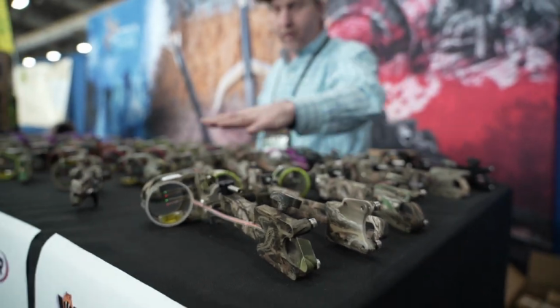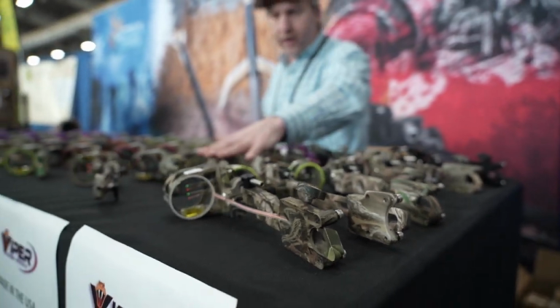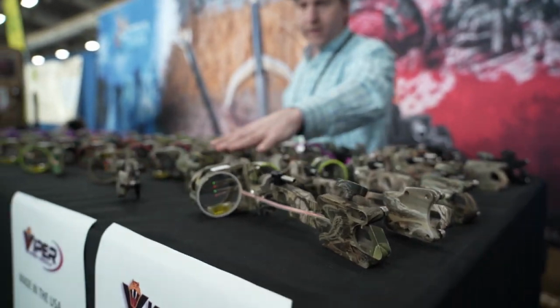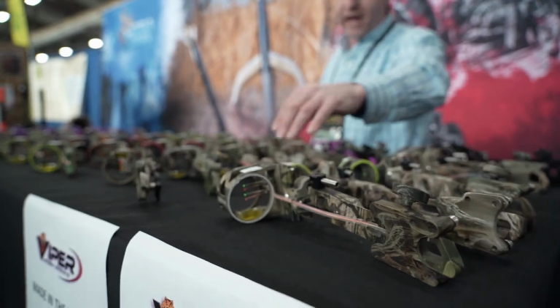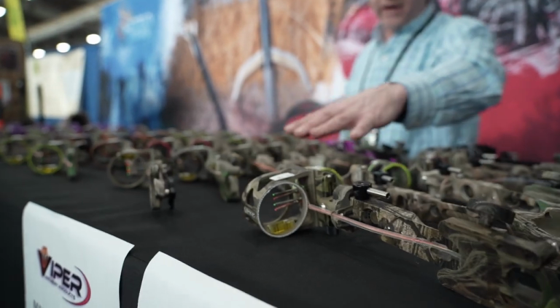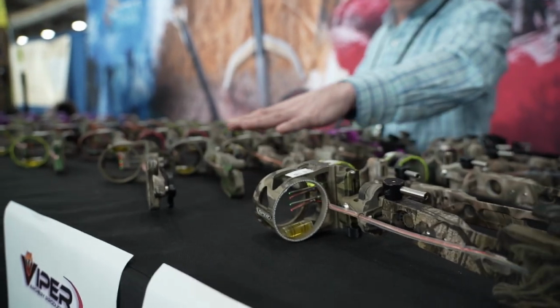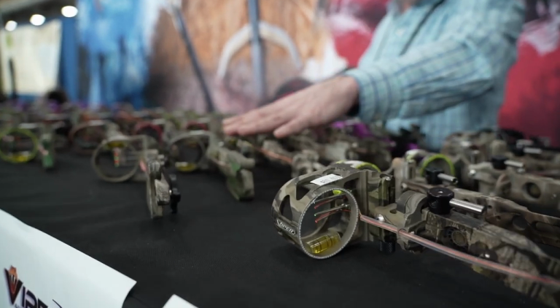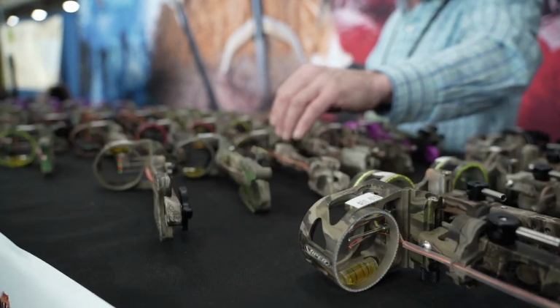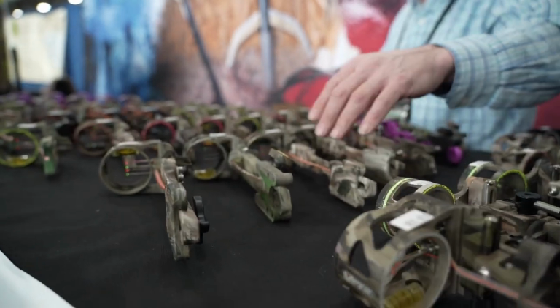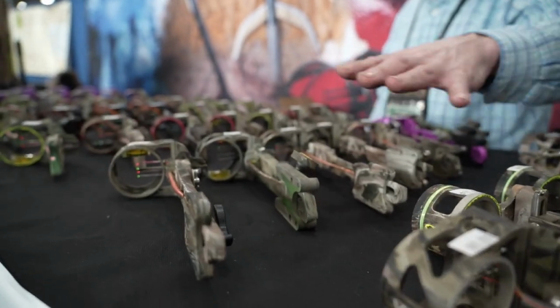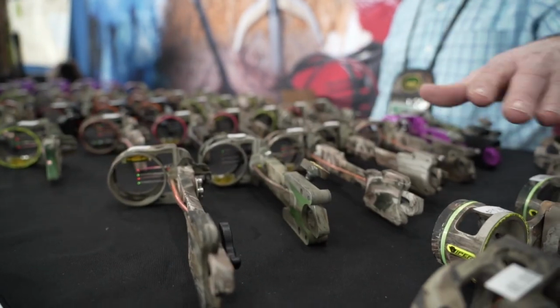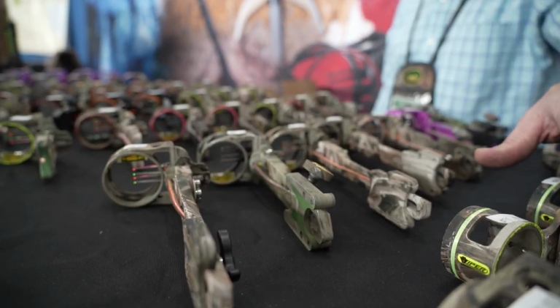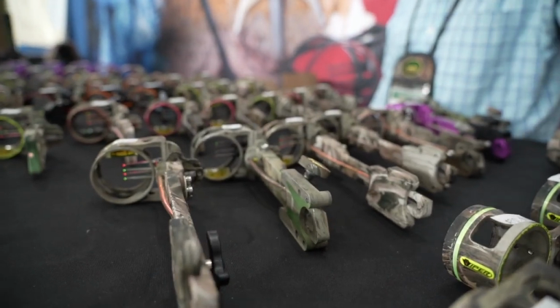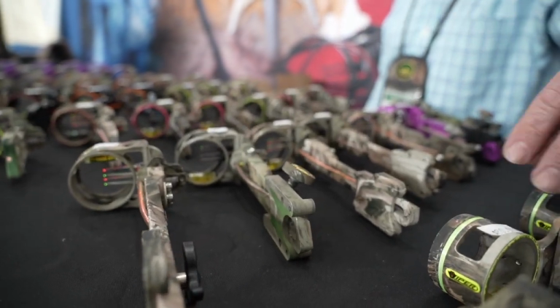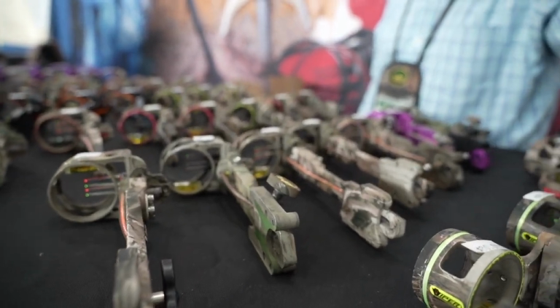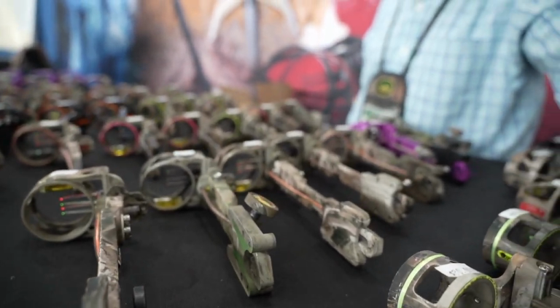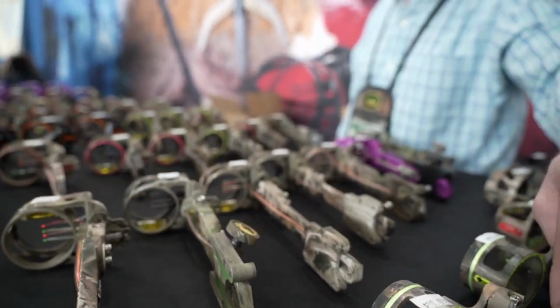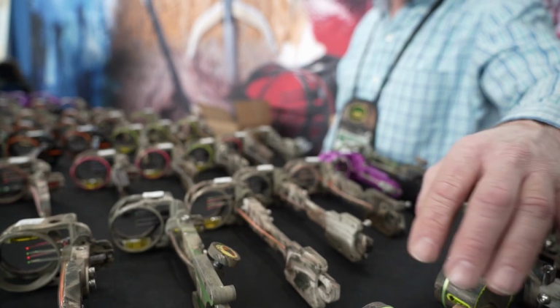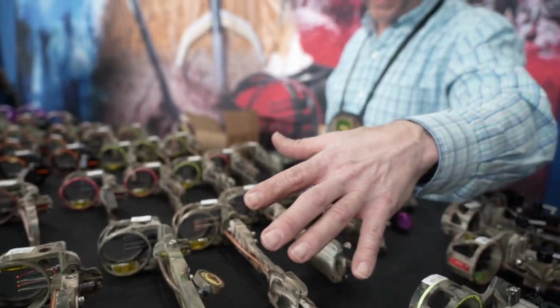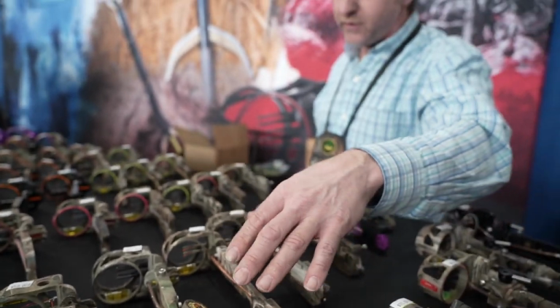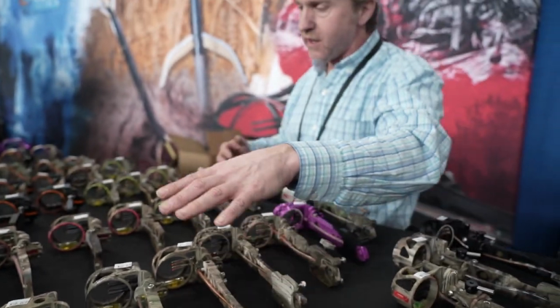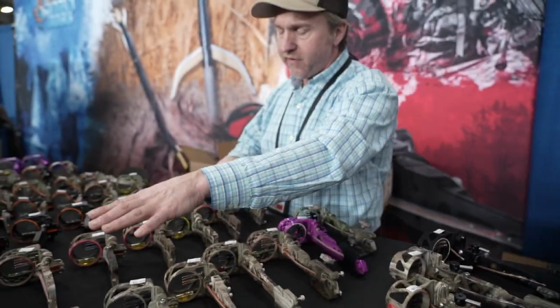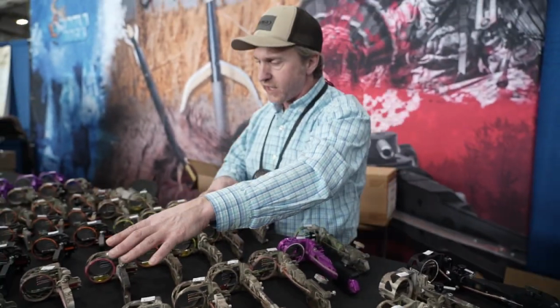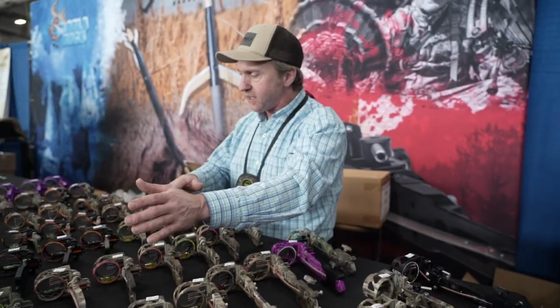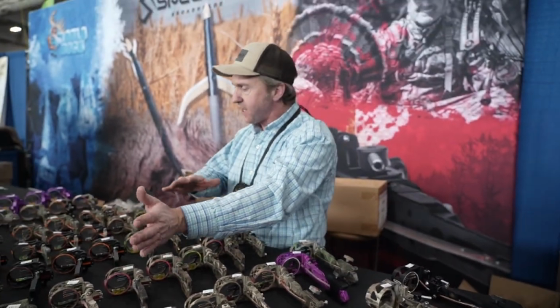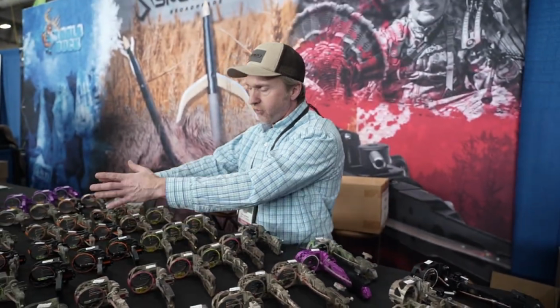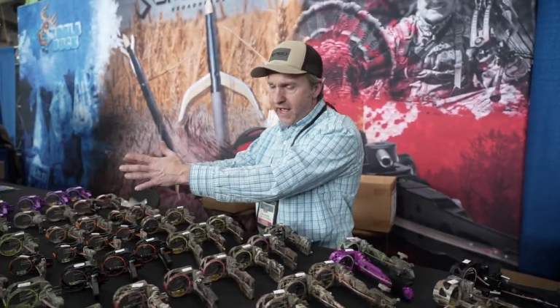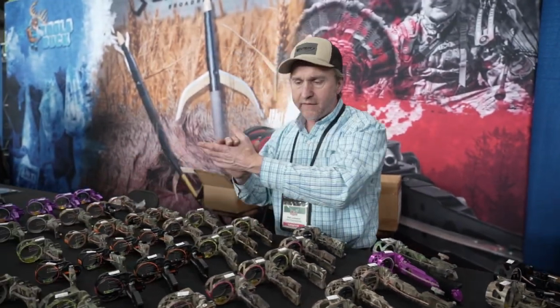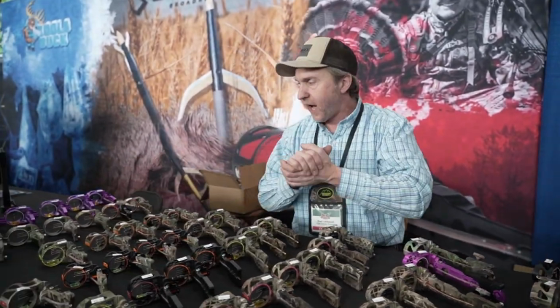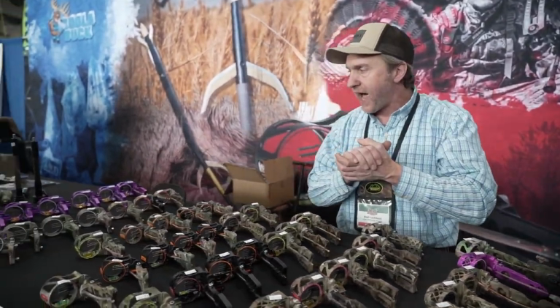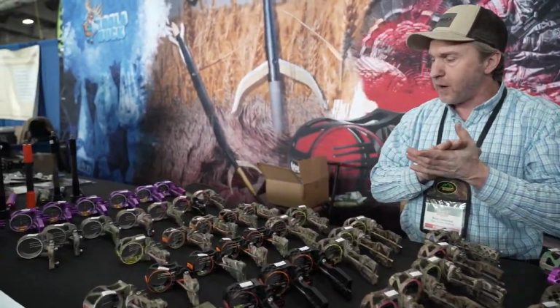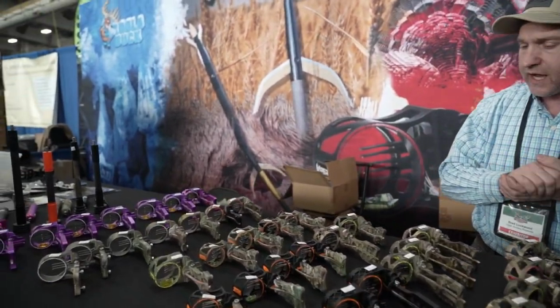Over here we also have some dovetail models that don't have all of the bells and whistles with the toolless microtunes, and we've got fixed-plate sights all the way down to kind of package booth sights.